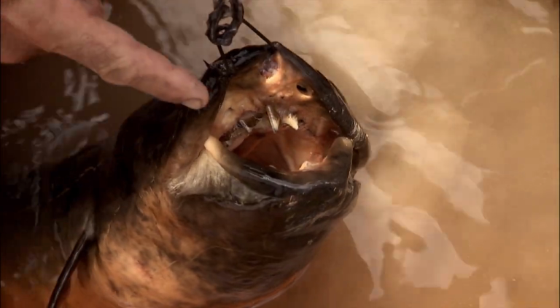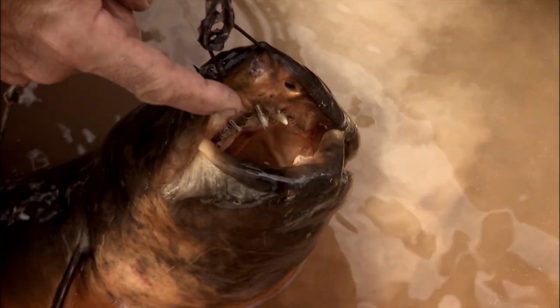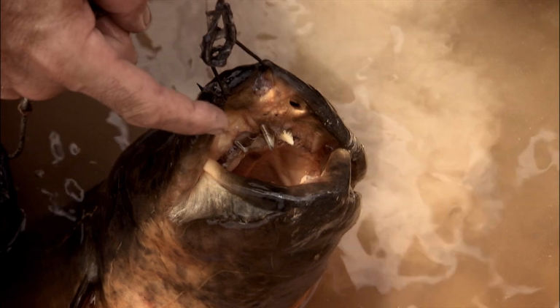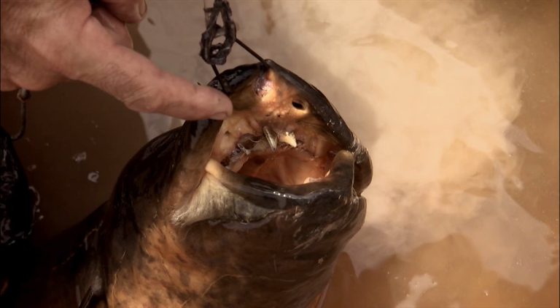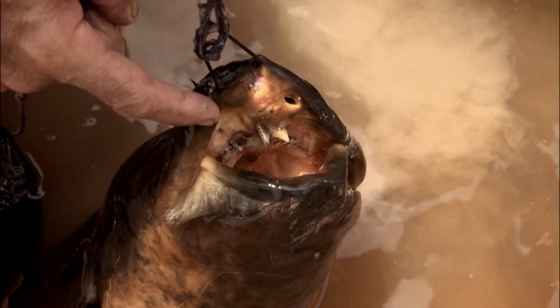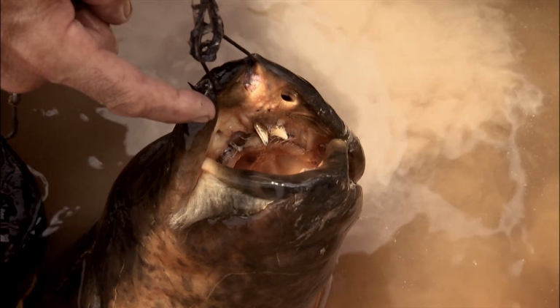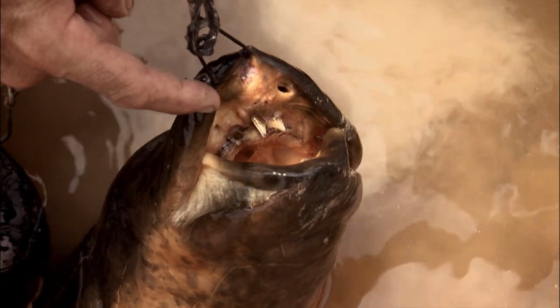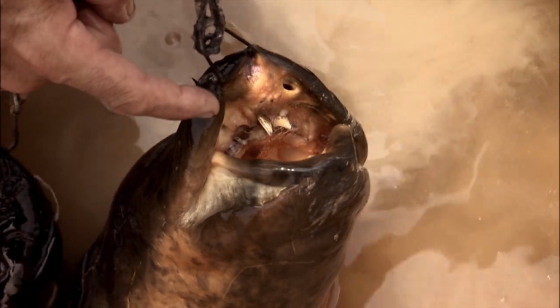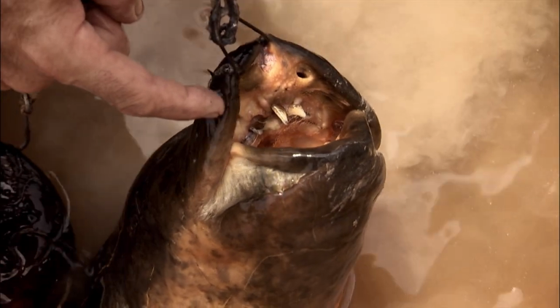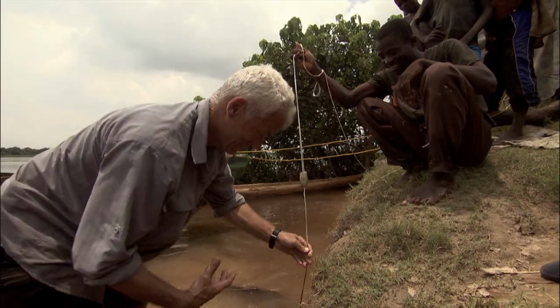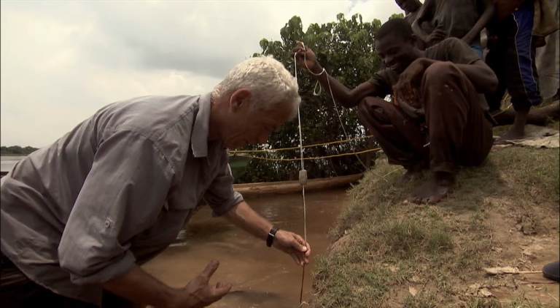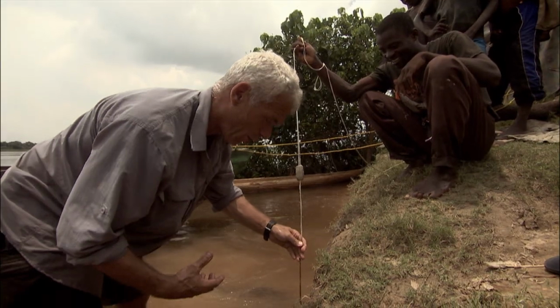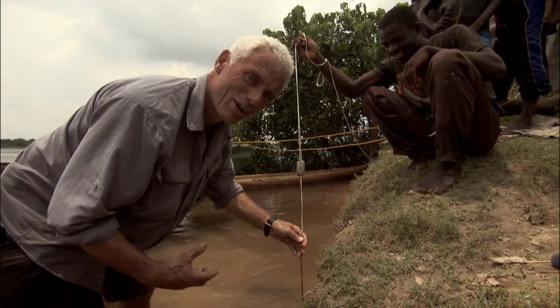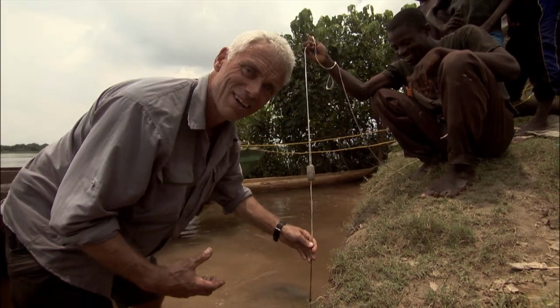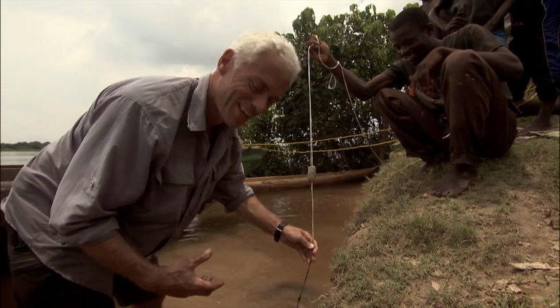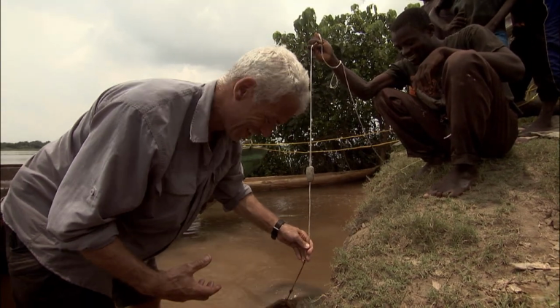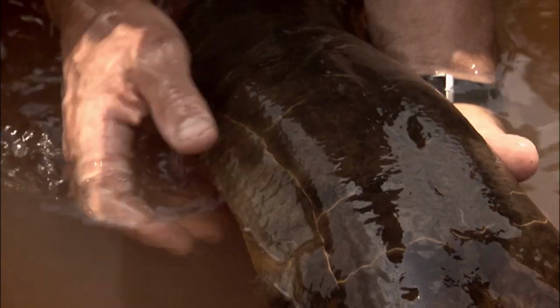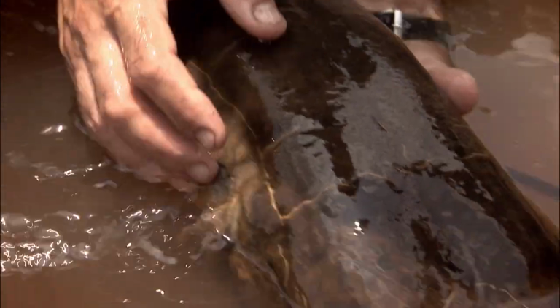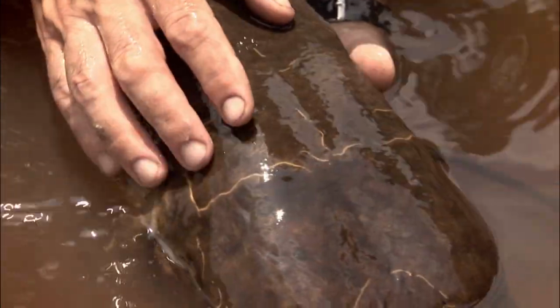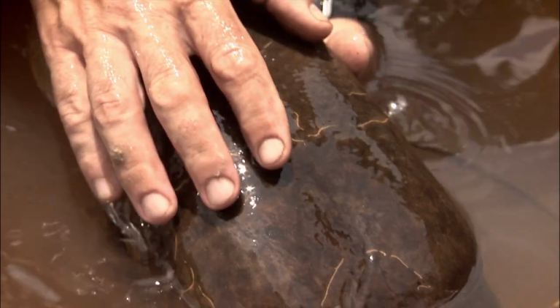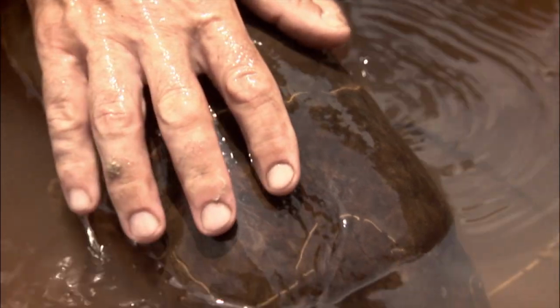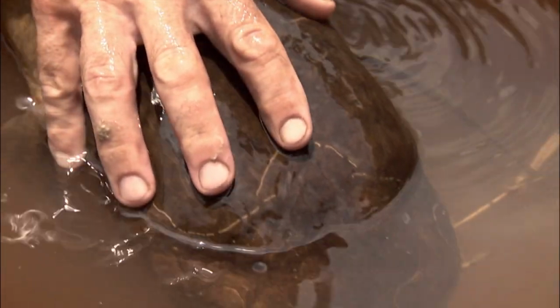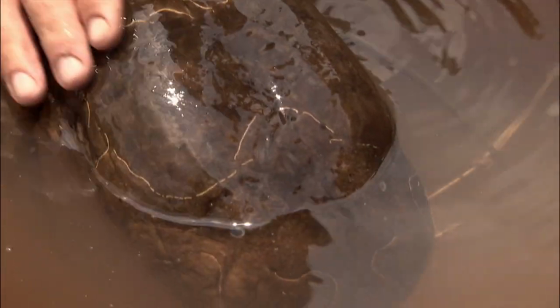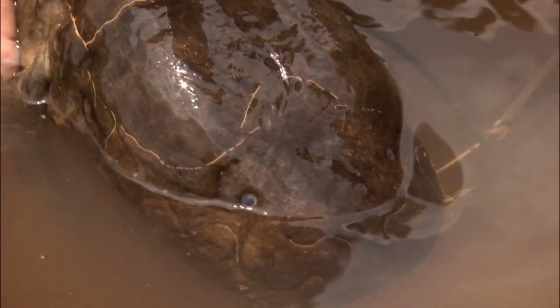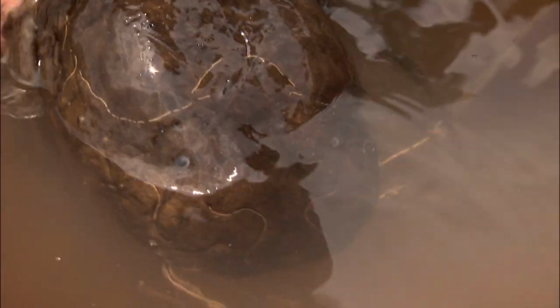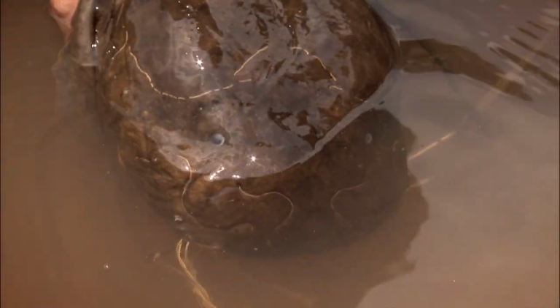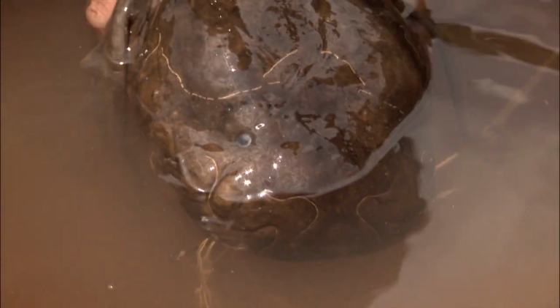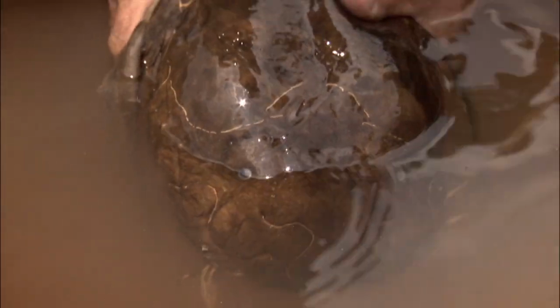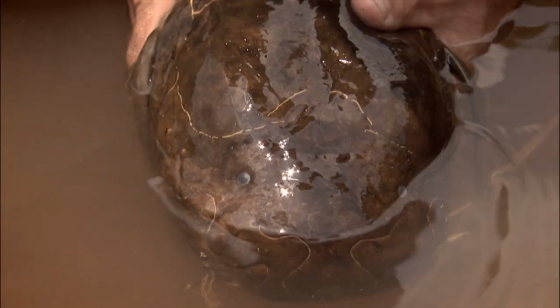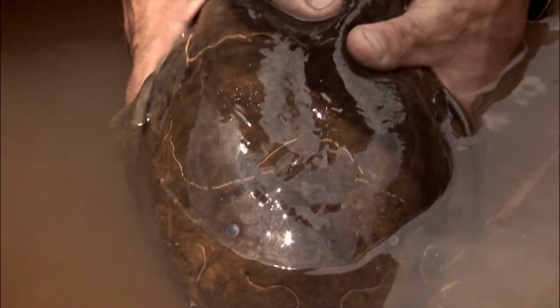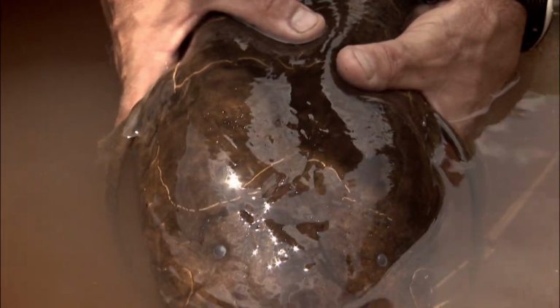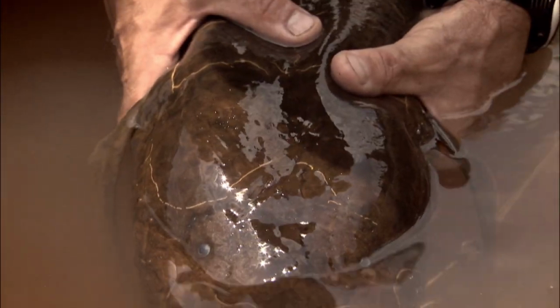I think I've got an ID on these. I think these are lungfish. That is because this fish actually has an air bladder which is used as a lung, so it can actually breathe out of water.